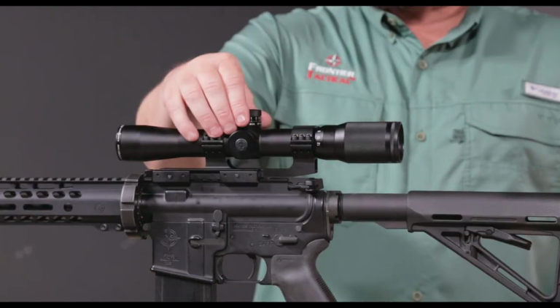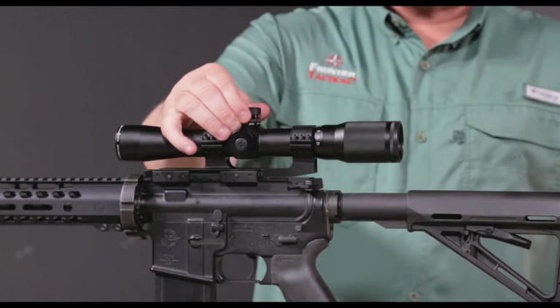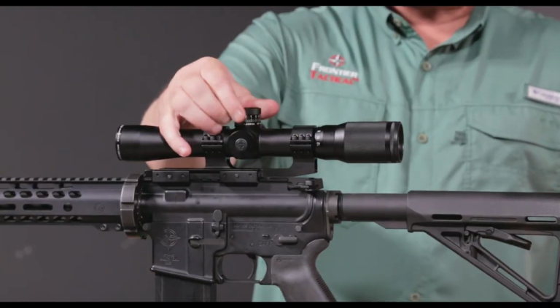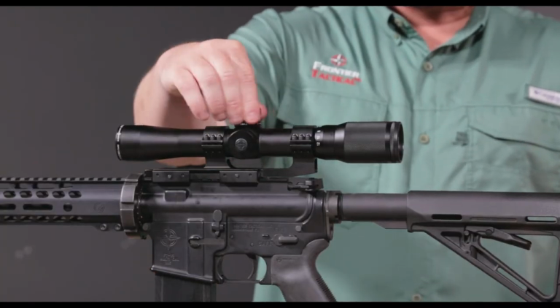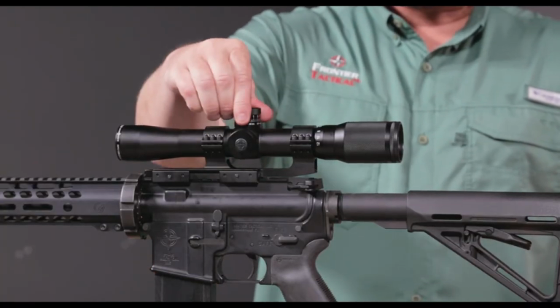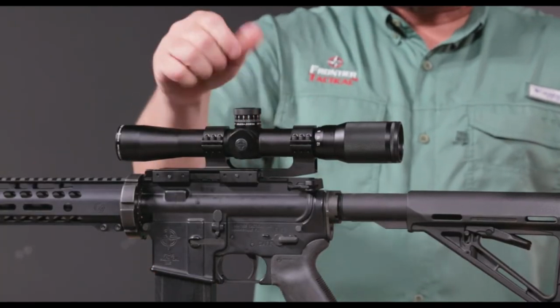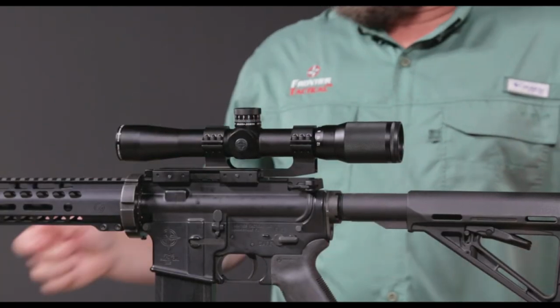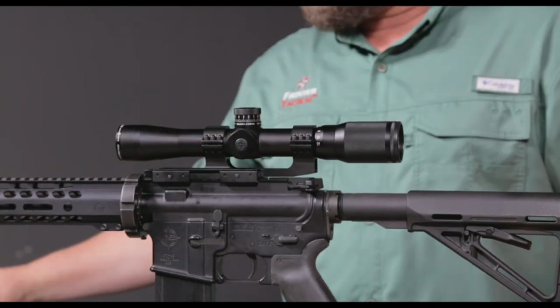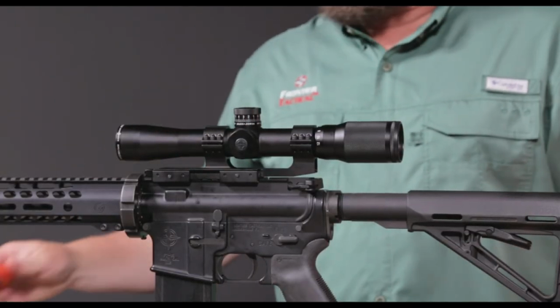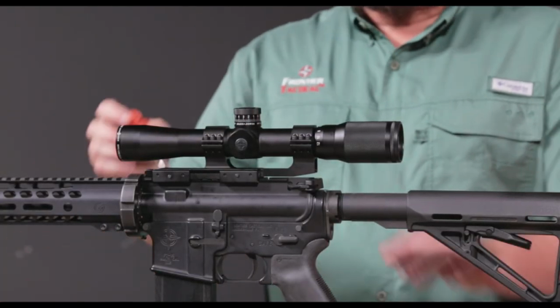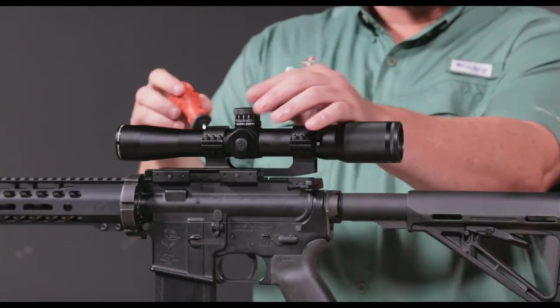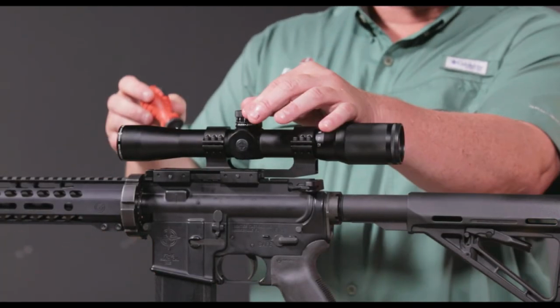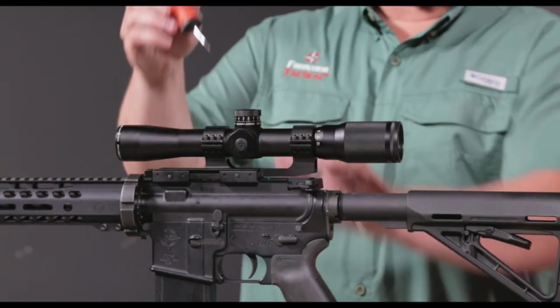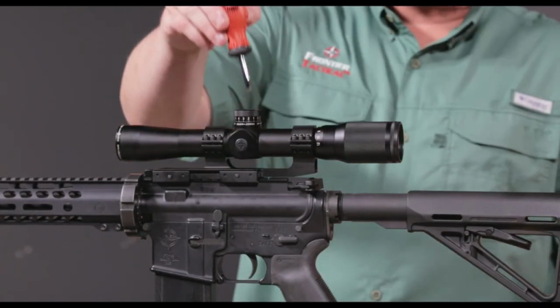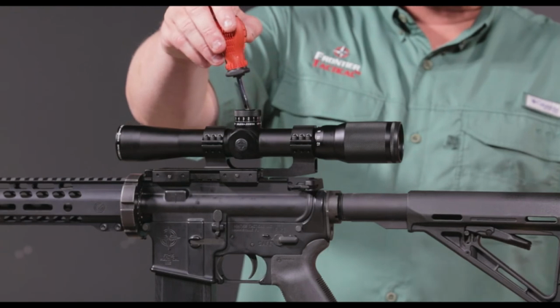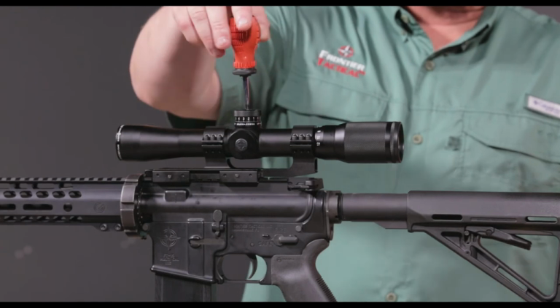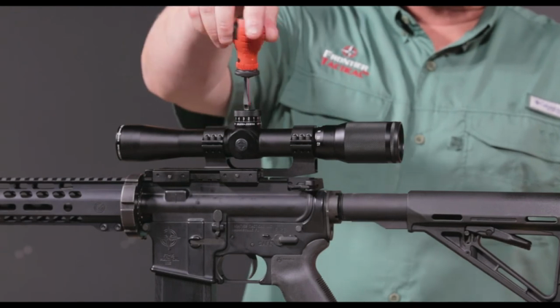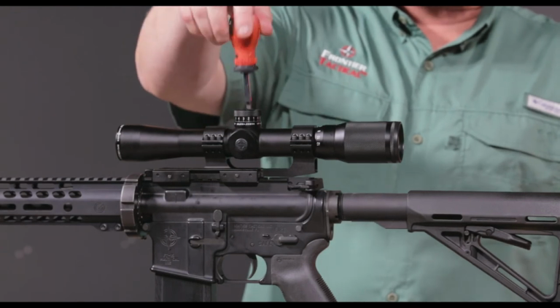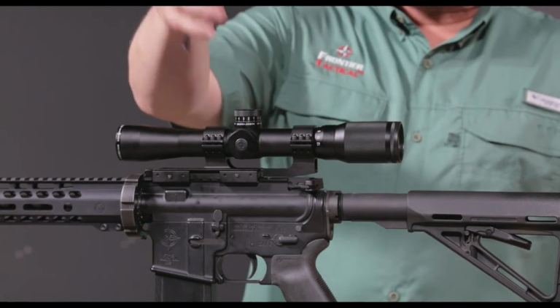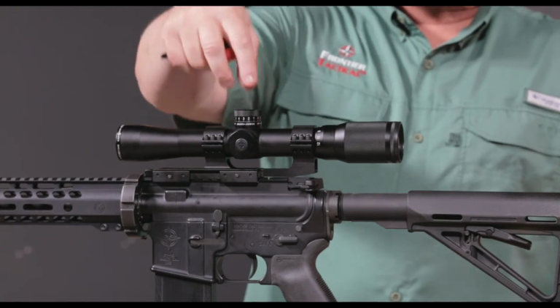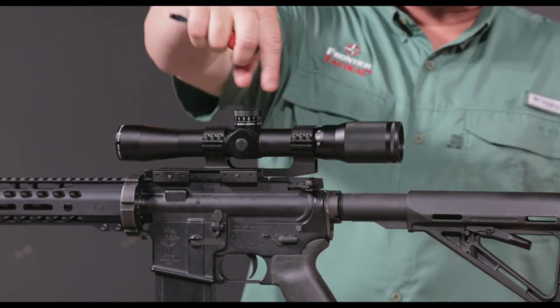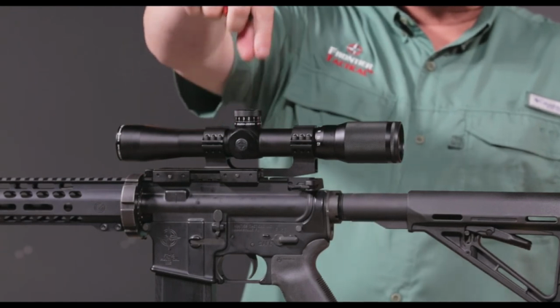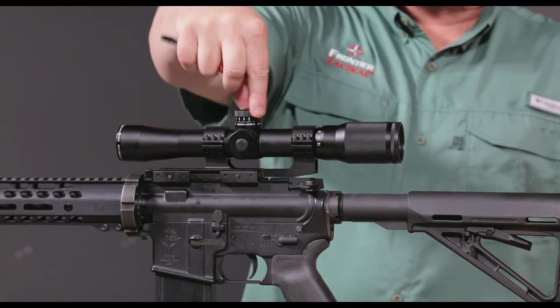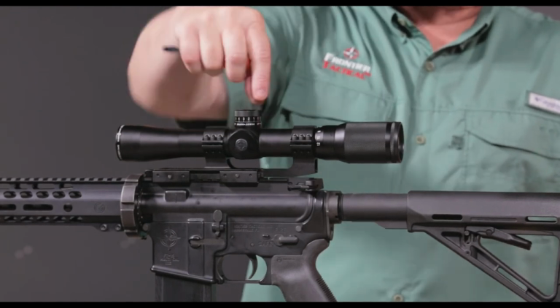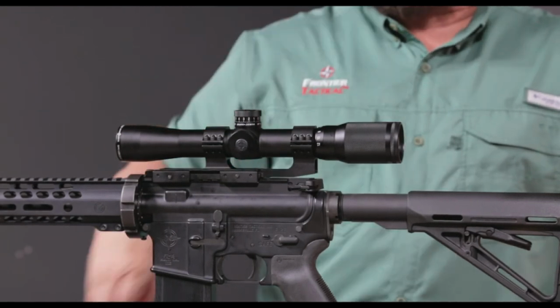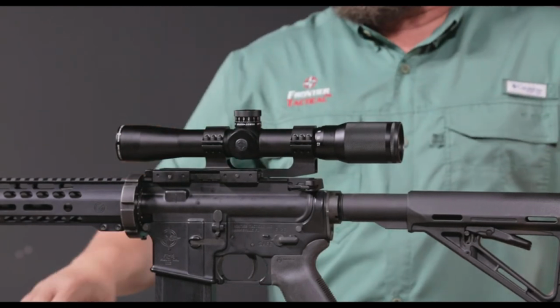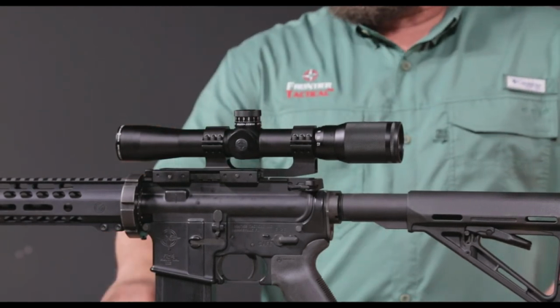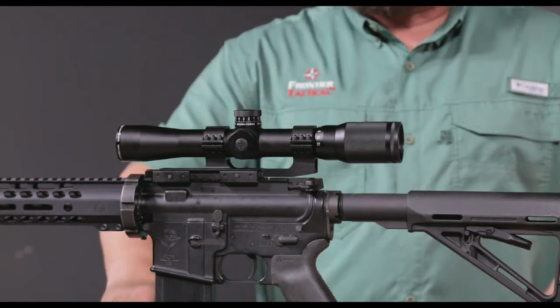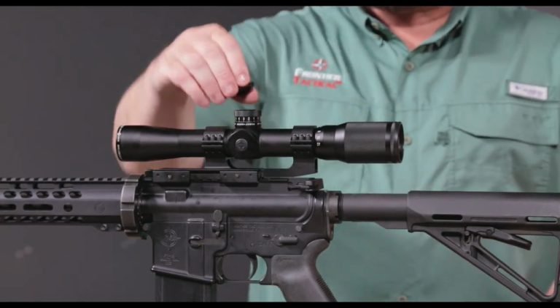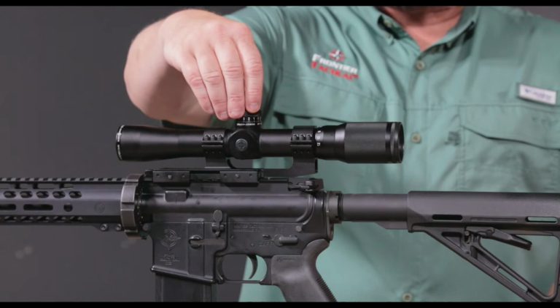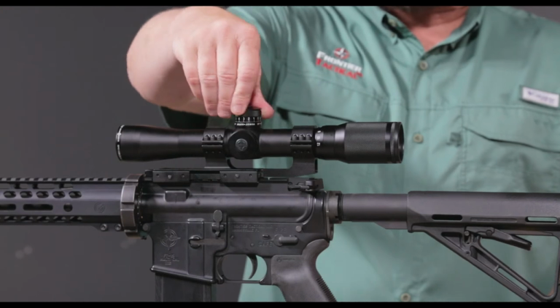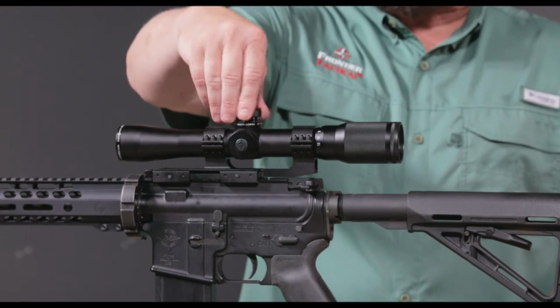The turrets just pop up and you can twist them. Once you get it exactly where you like it, you just push it in the down position, take a screwdriver, unscrew, and reset this back on zero, then go ahead and screw this back on top.